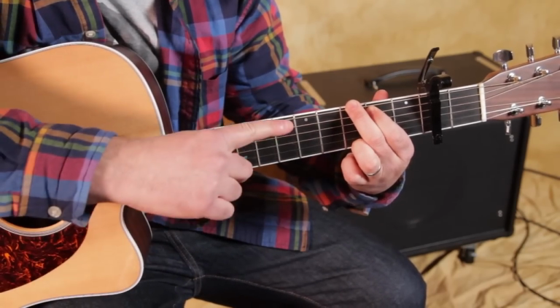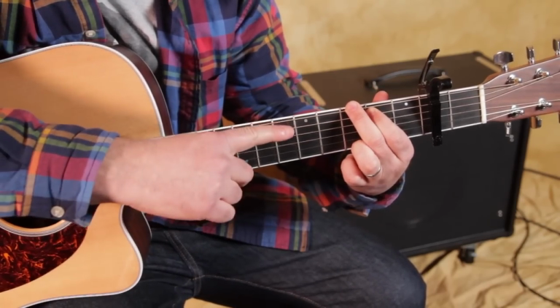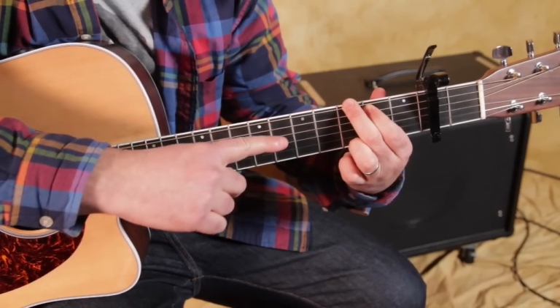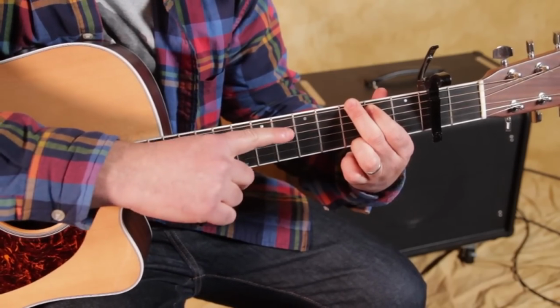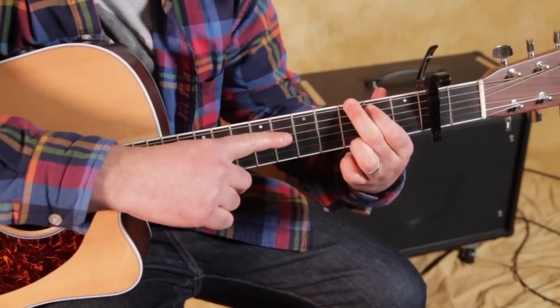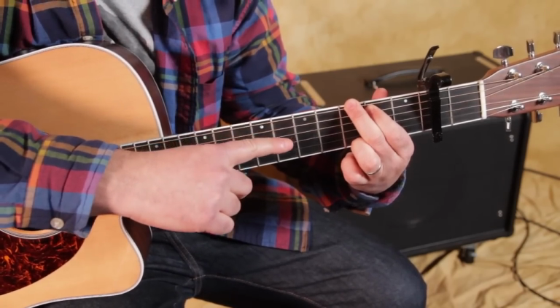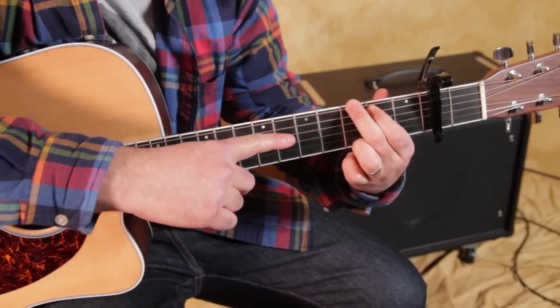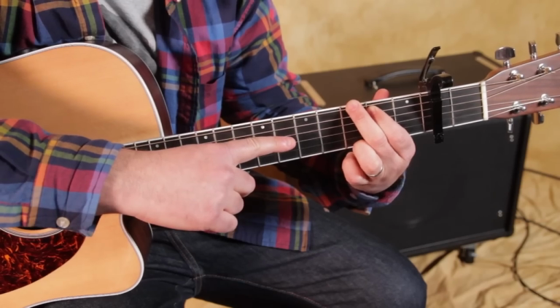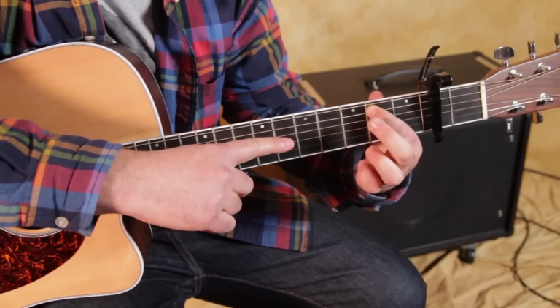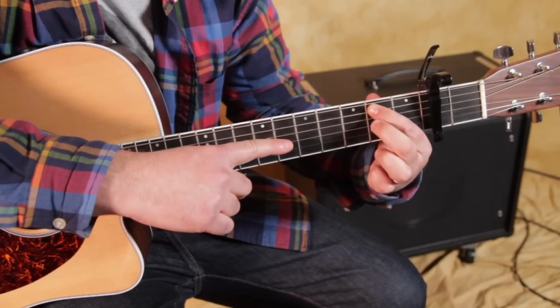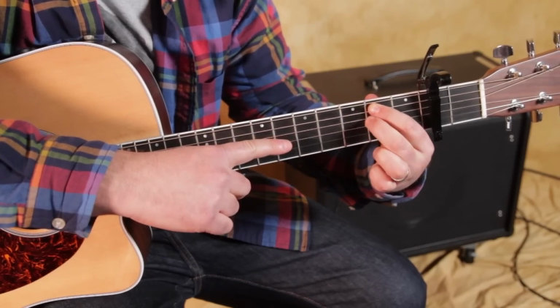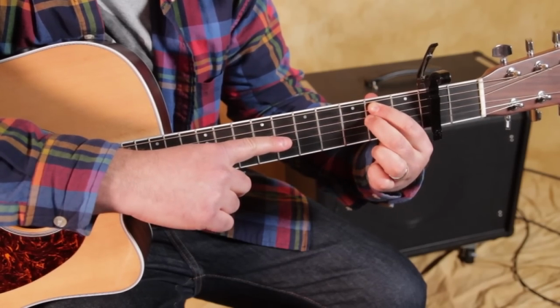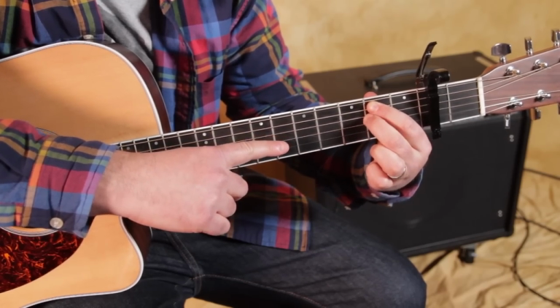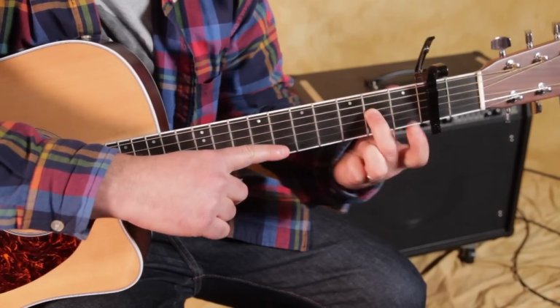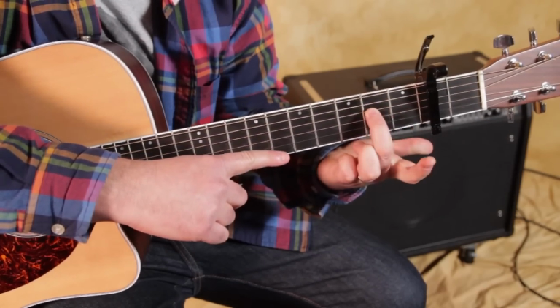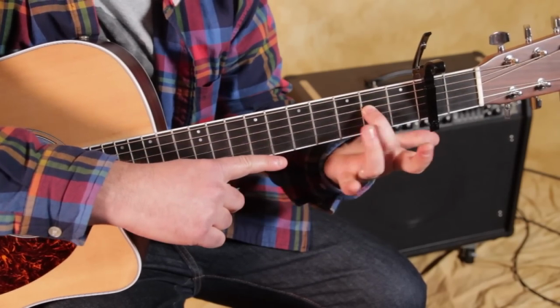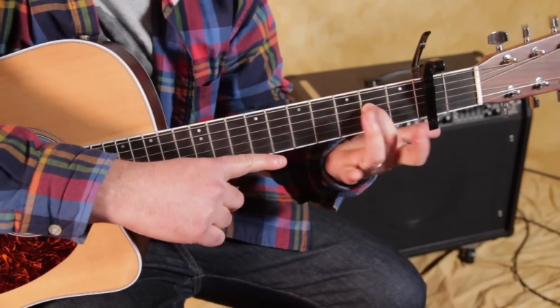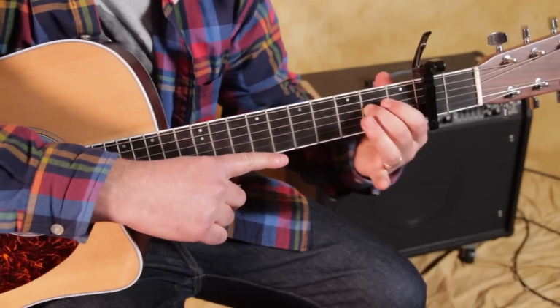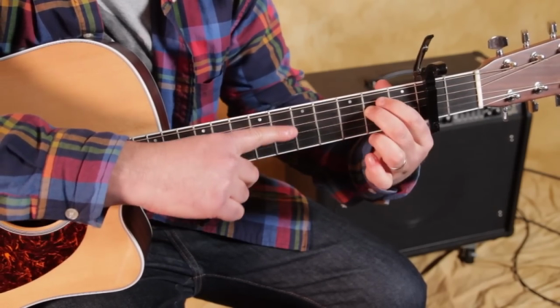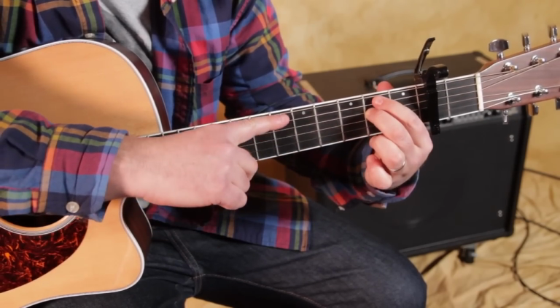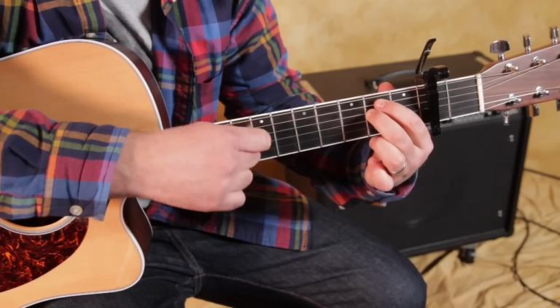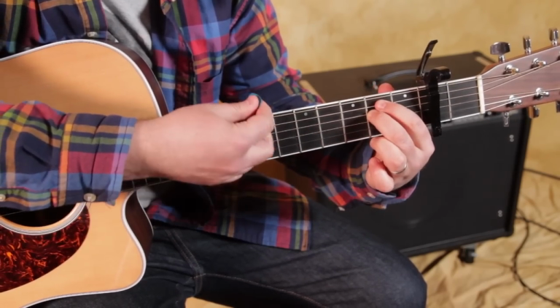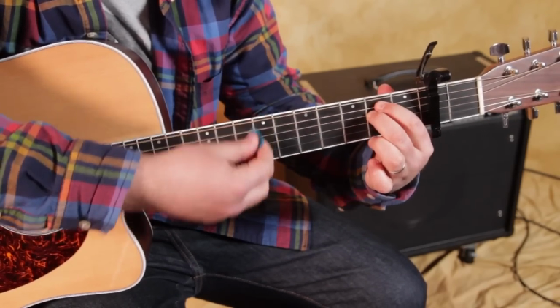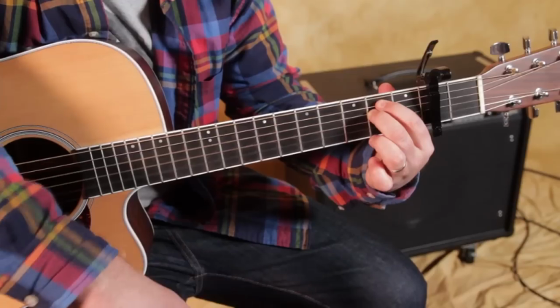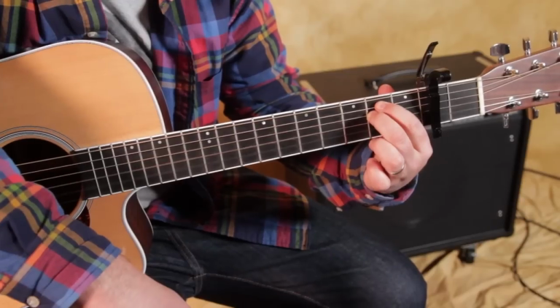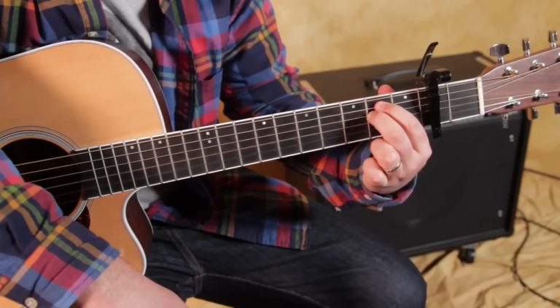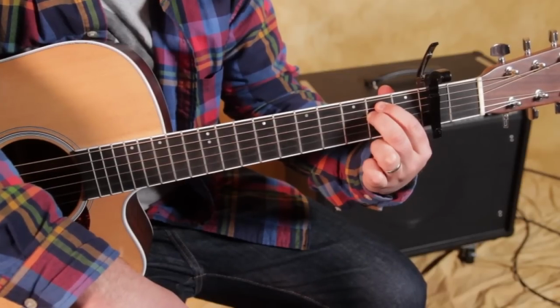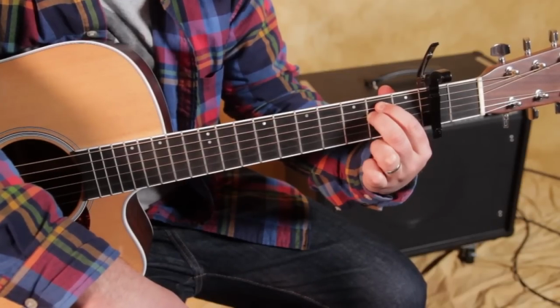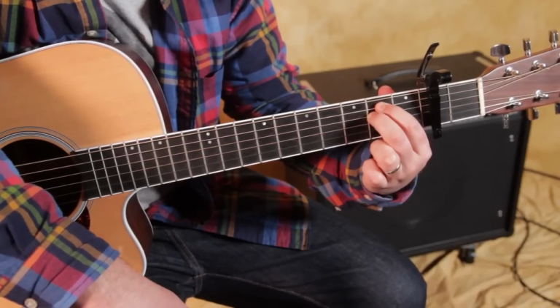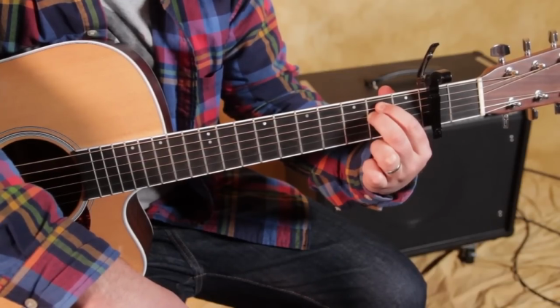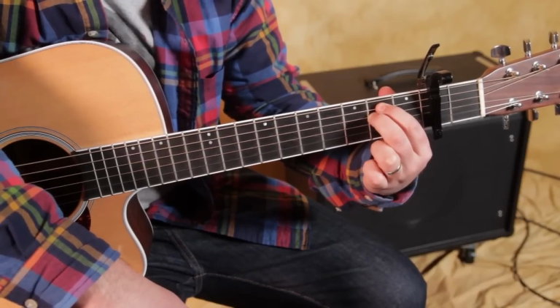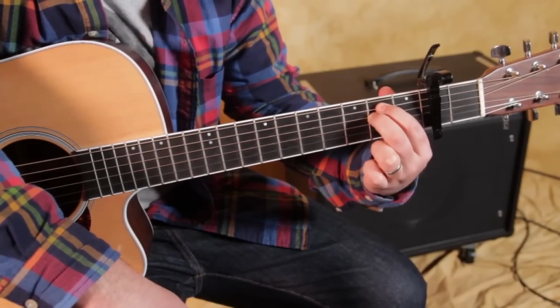The next chord is E minor. The index finger can stay right where it is. Middle finger comes over onto the second fret of the D string right there. And you've got that E minor.